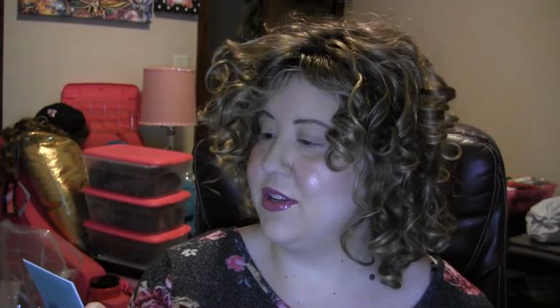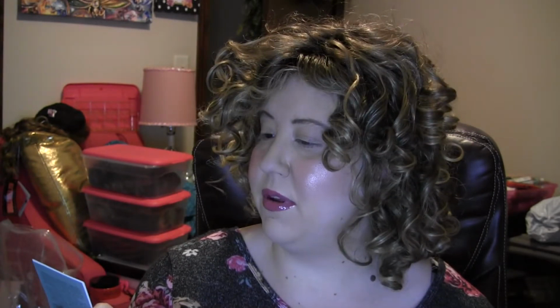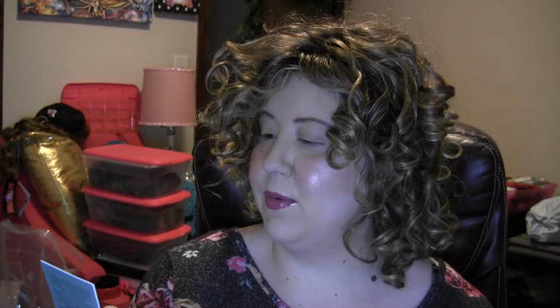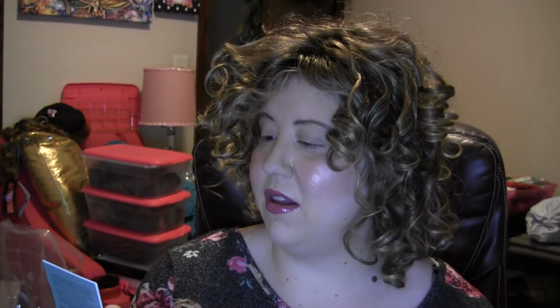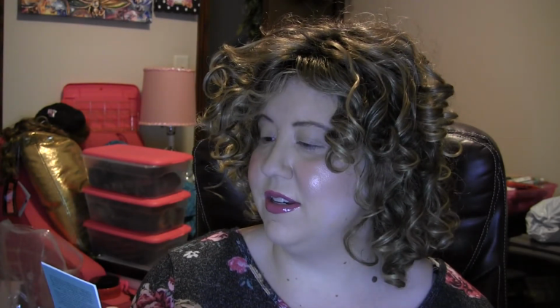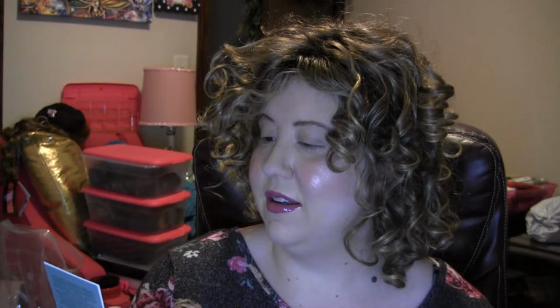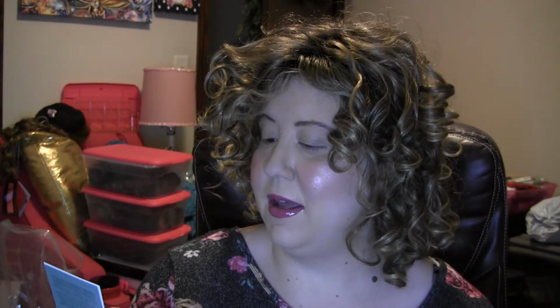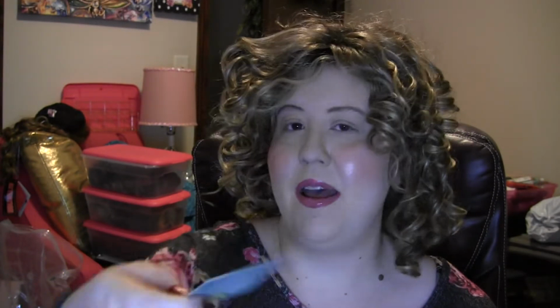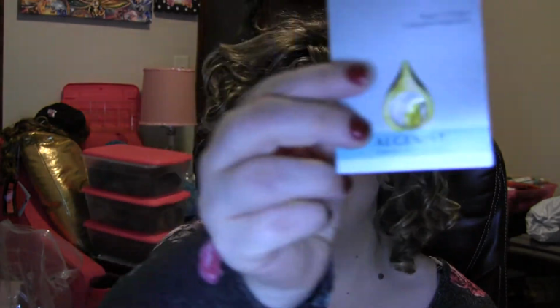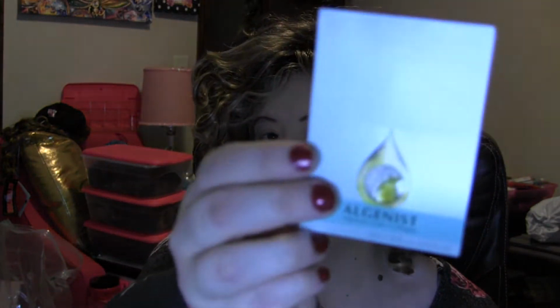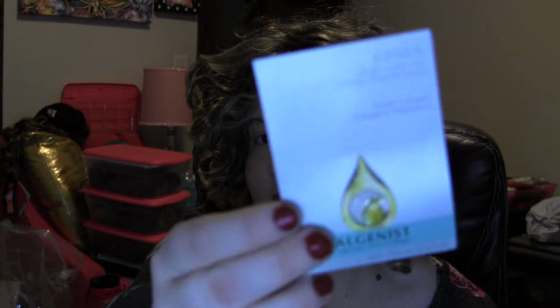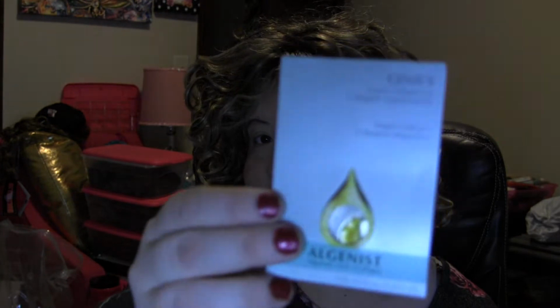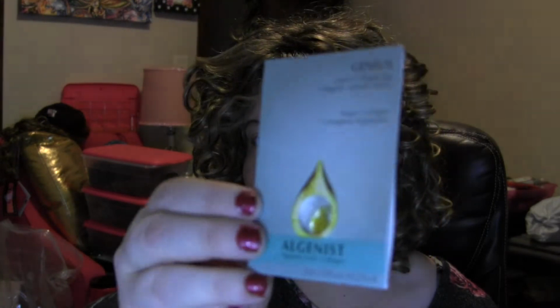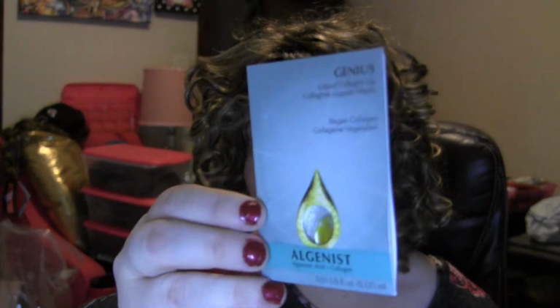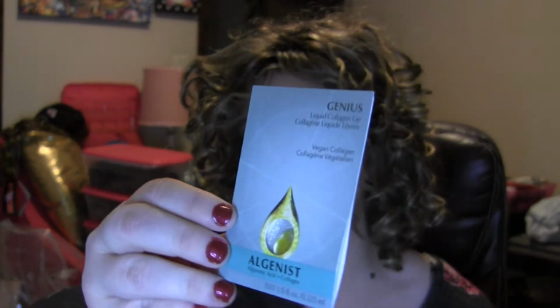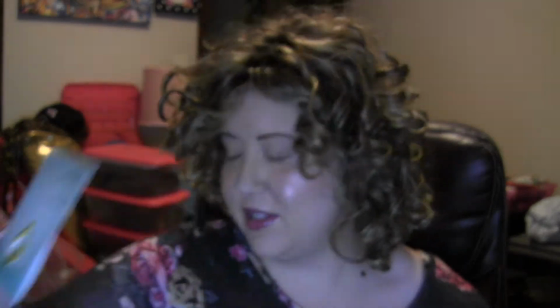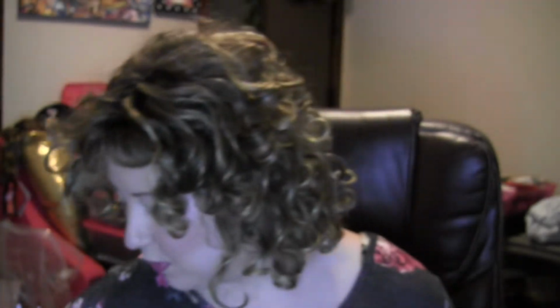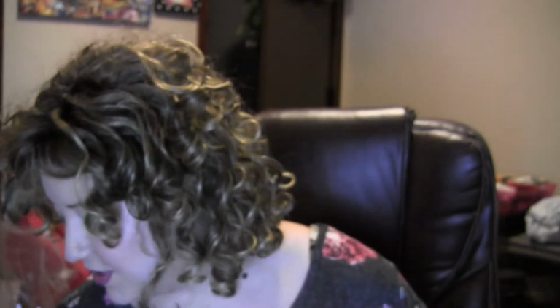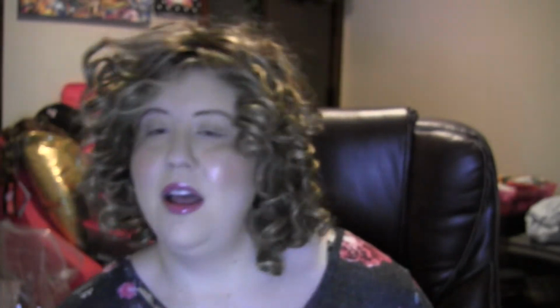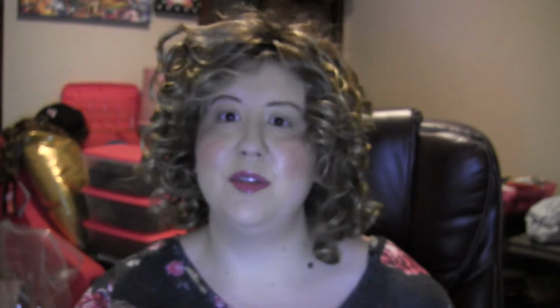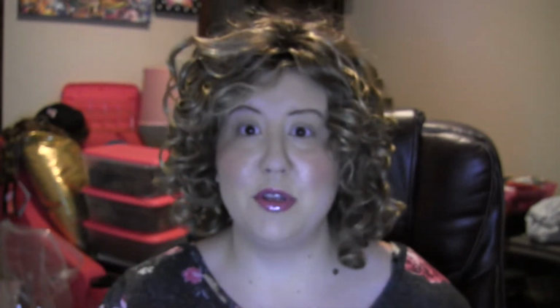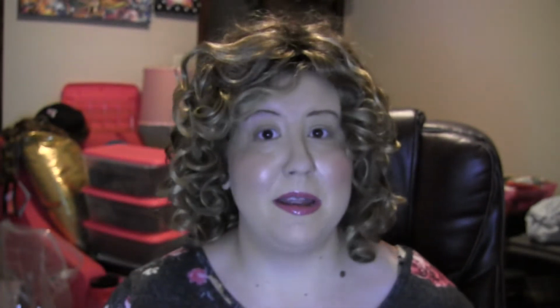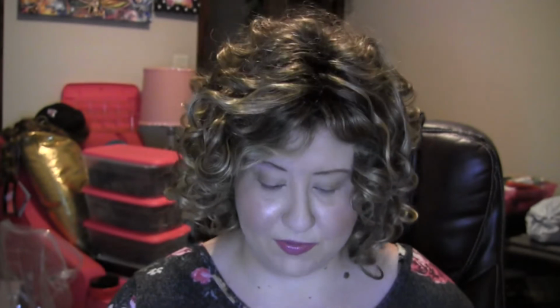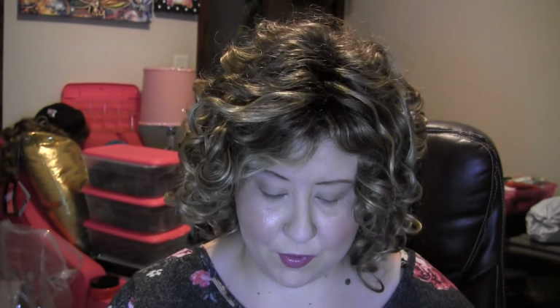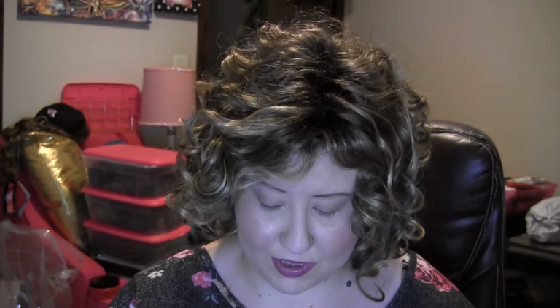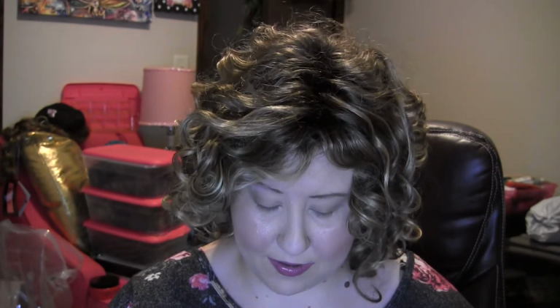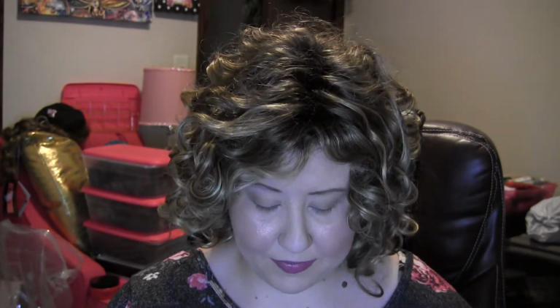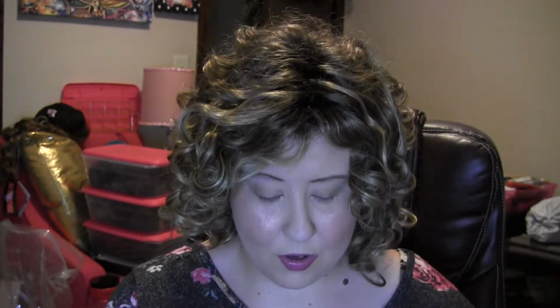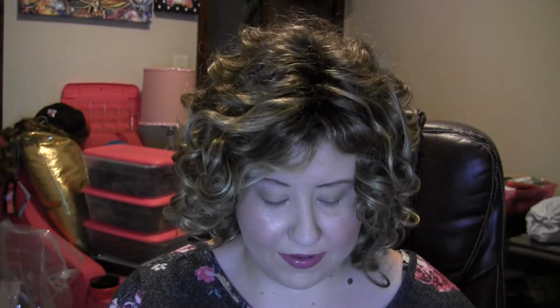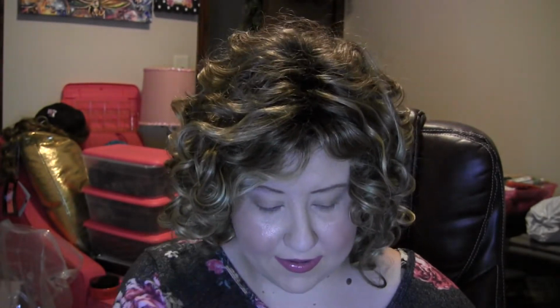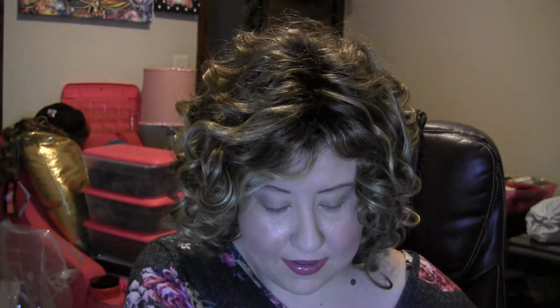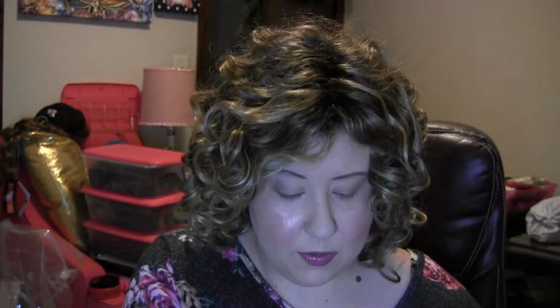I have a little sample of a liquid collagen lip by Alginist. I get these in my Ulta orders and Sephora orders — that's where I get most of my samples, from Sephora and Ulta when I am ordering things.